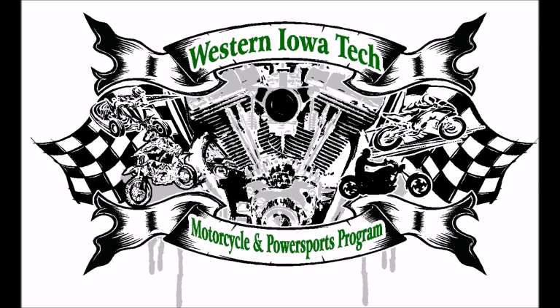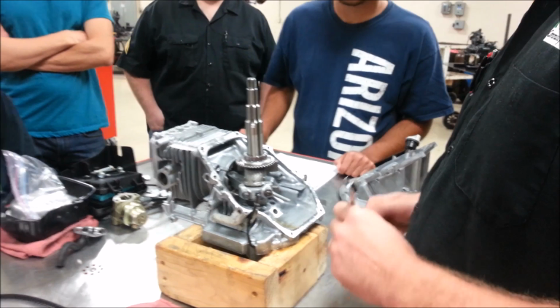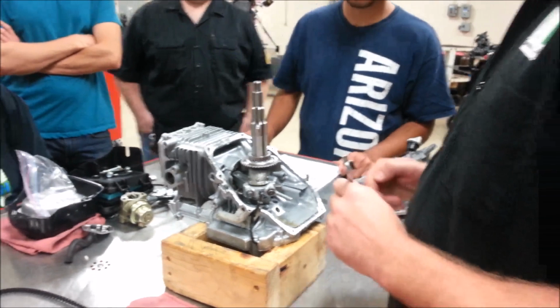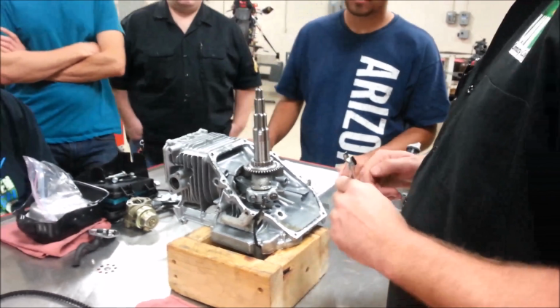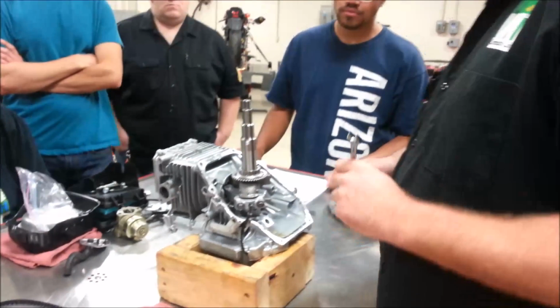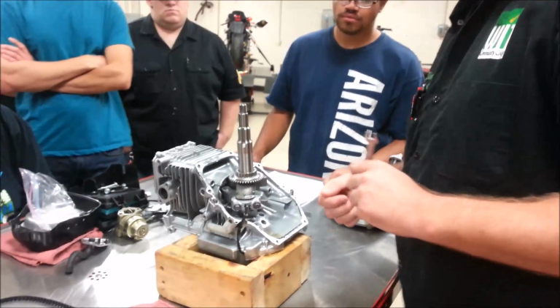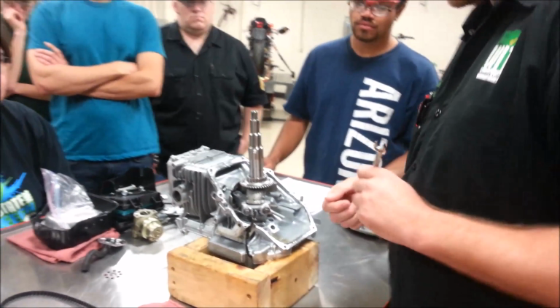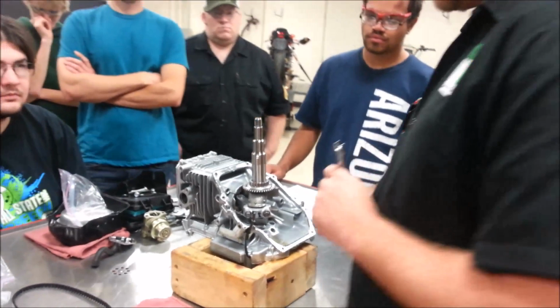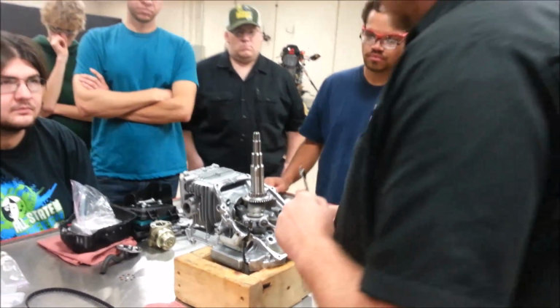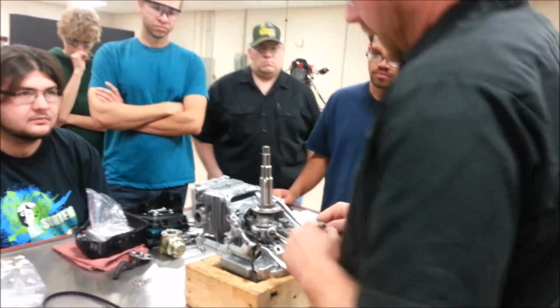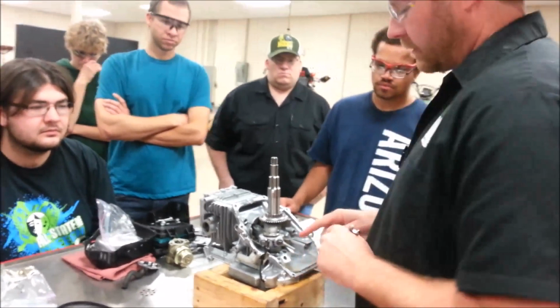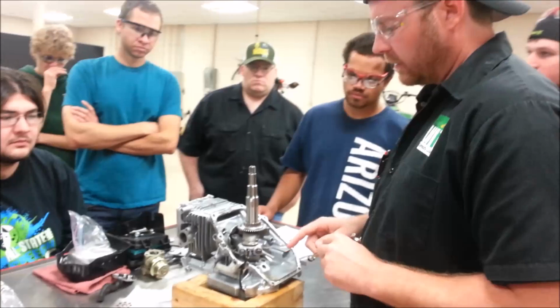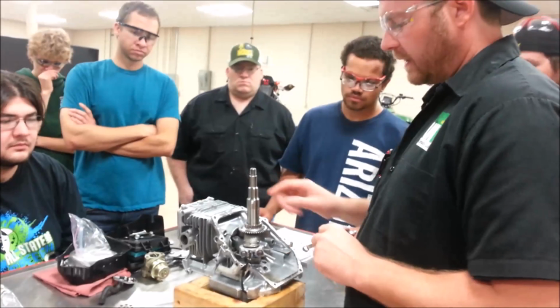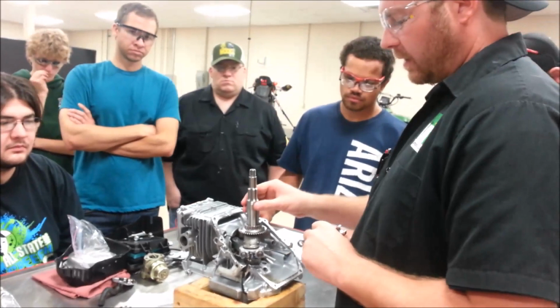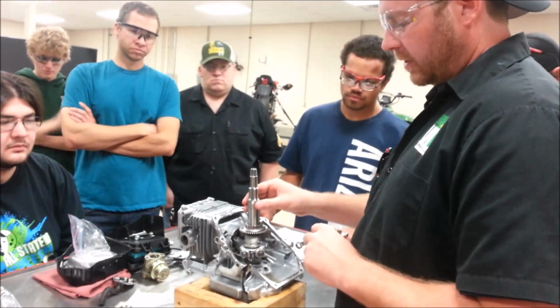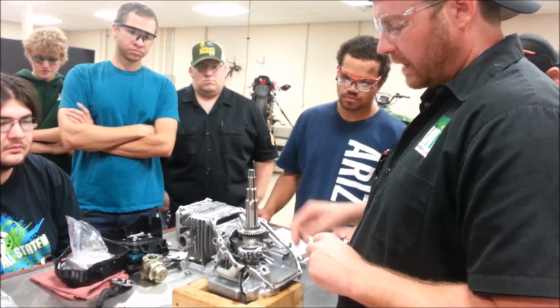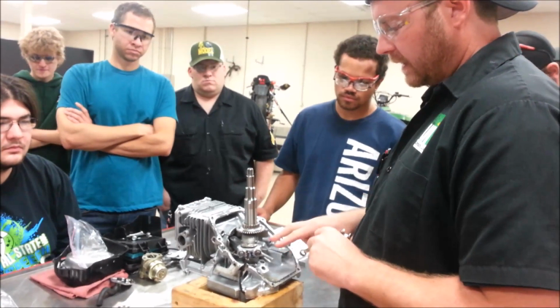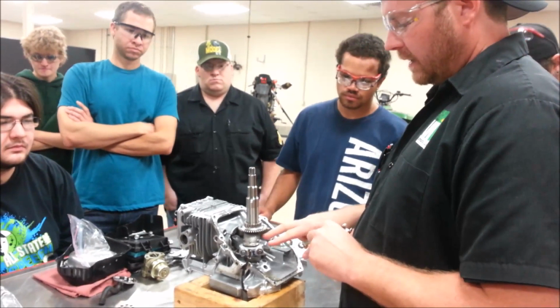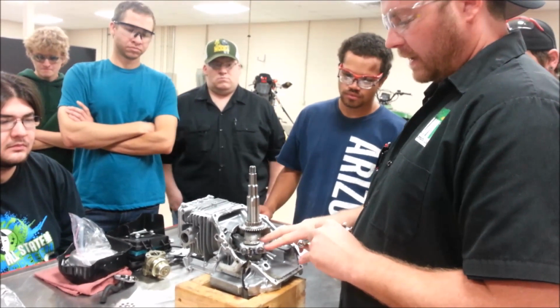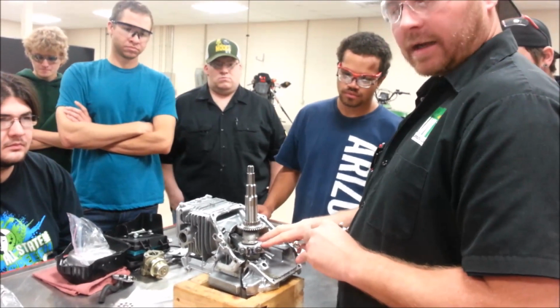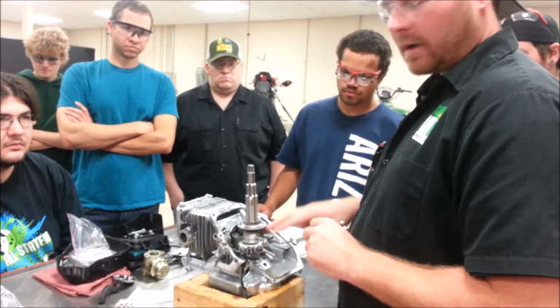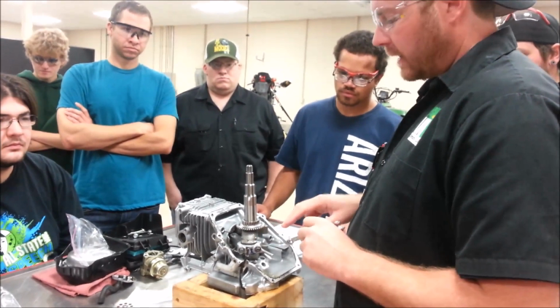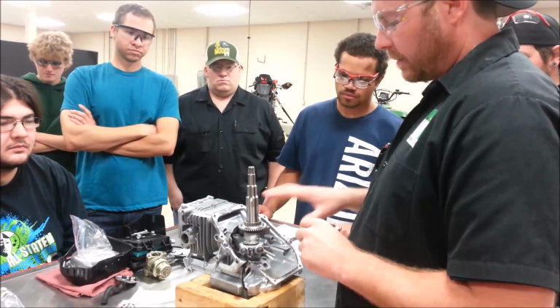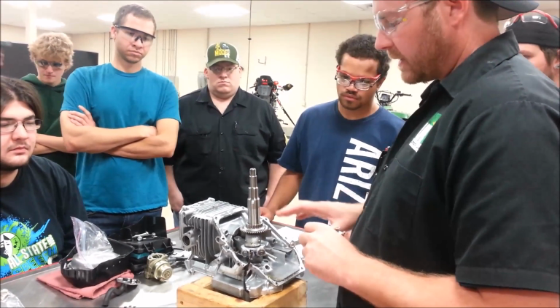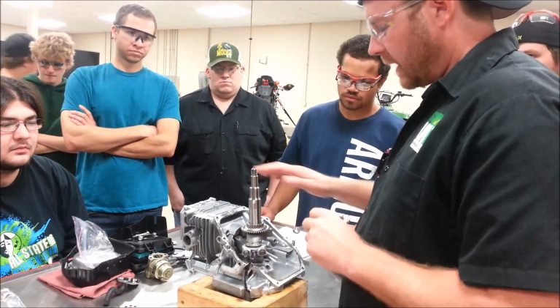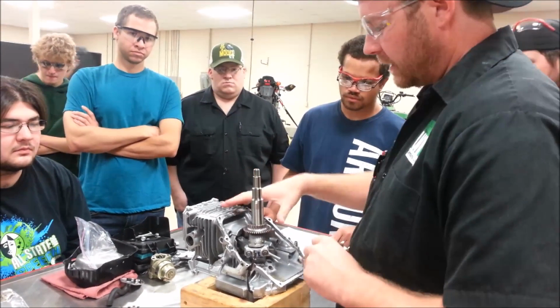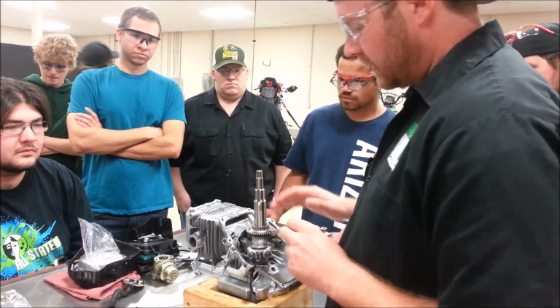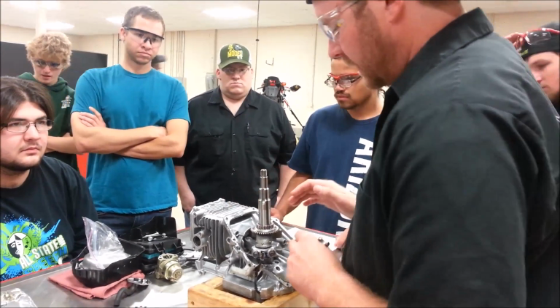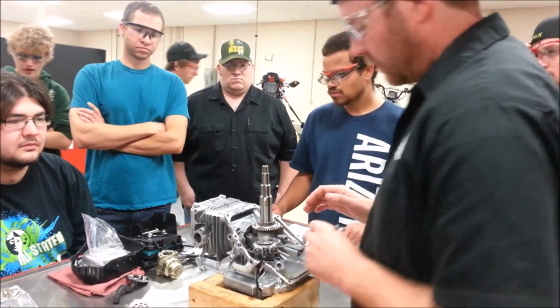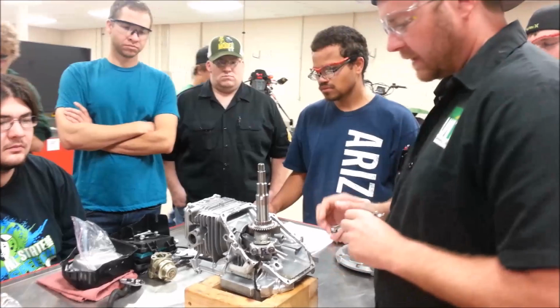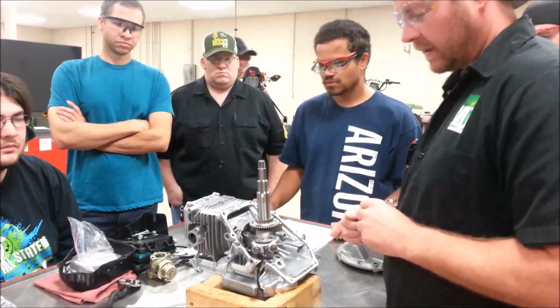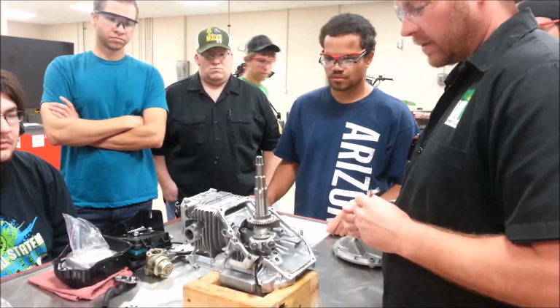We're going to move on with a video on how to remove the crankshaft, the connecting rod, and the piston out of this GCB 160 engine.